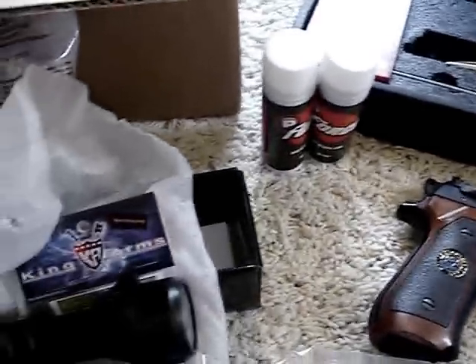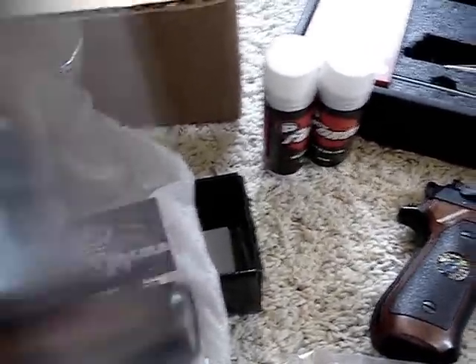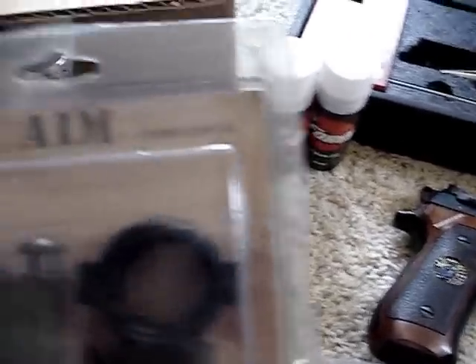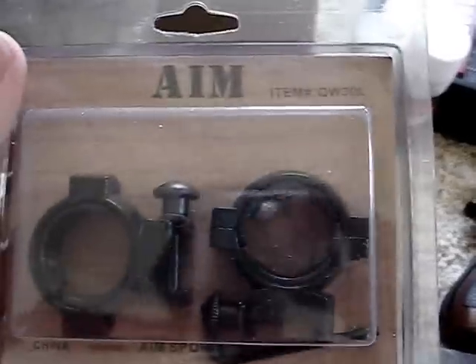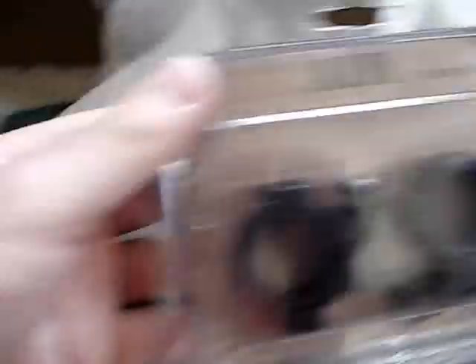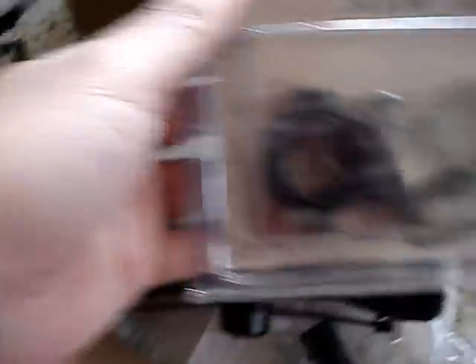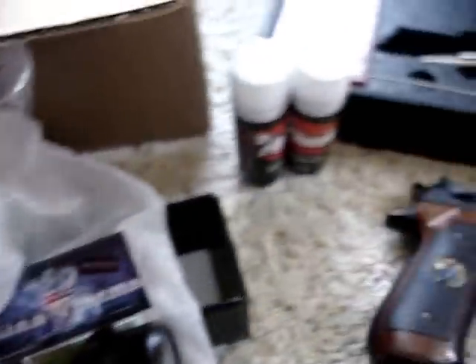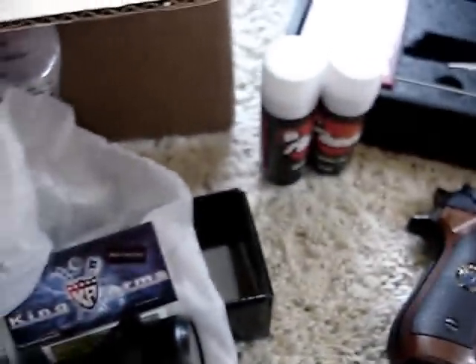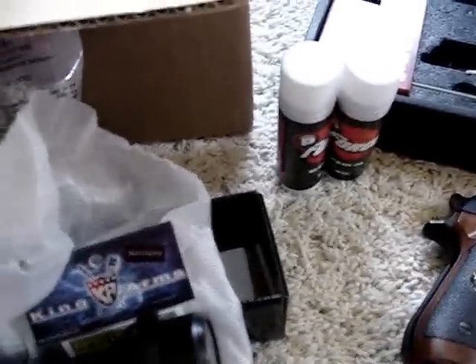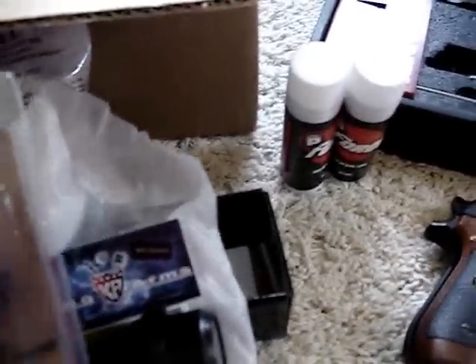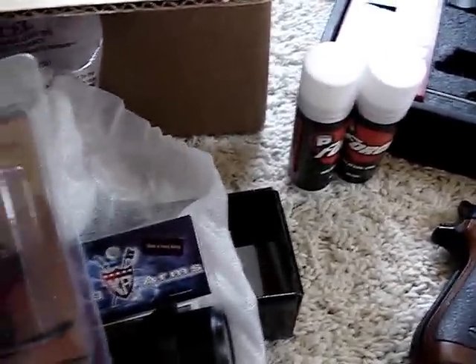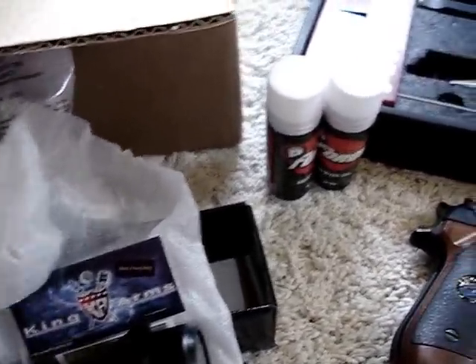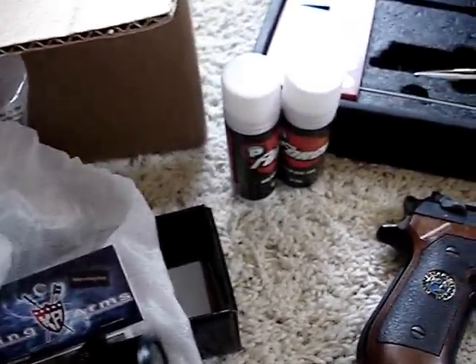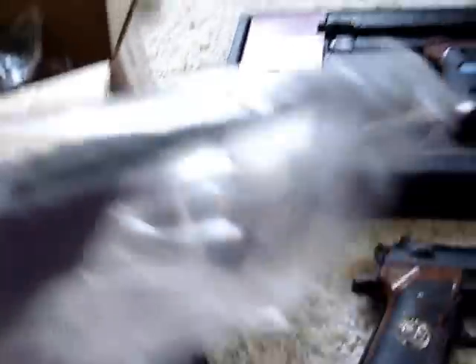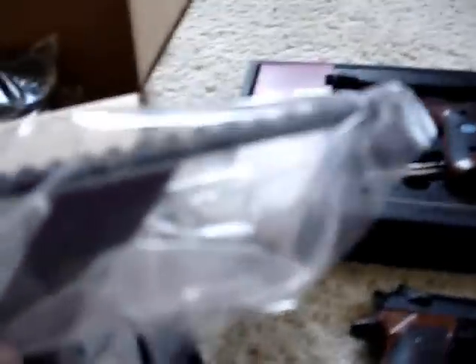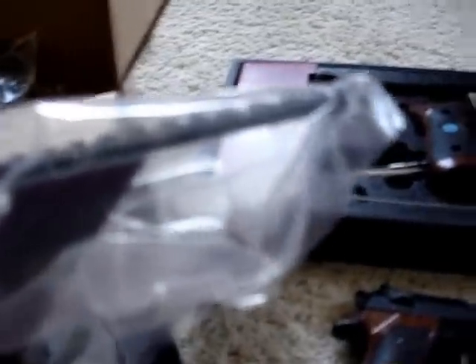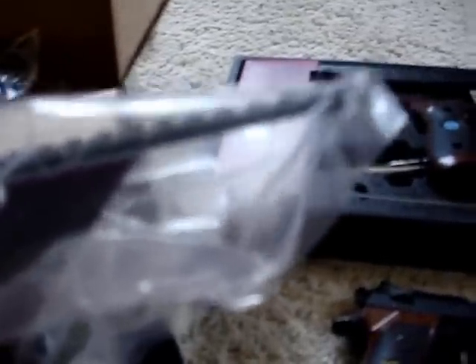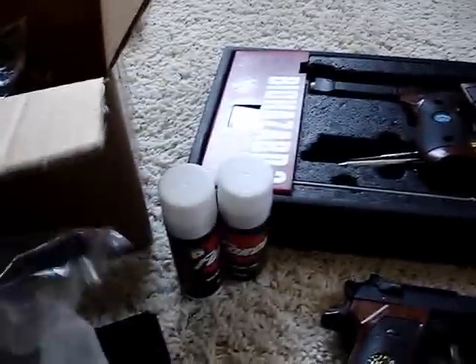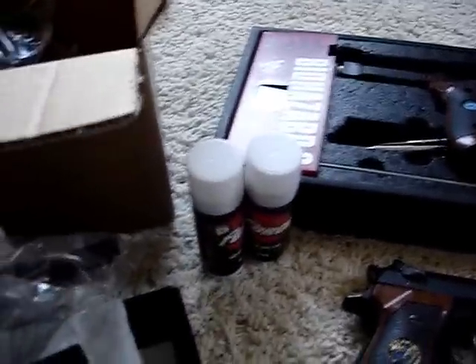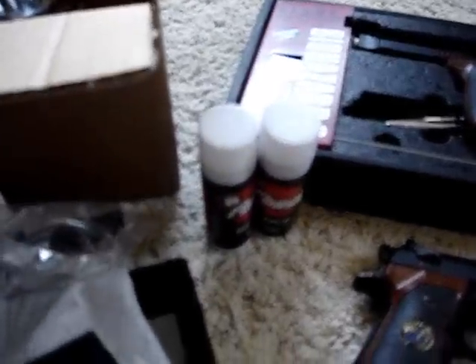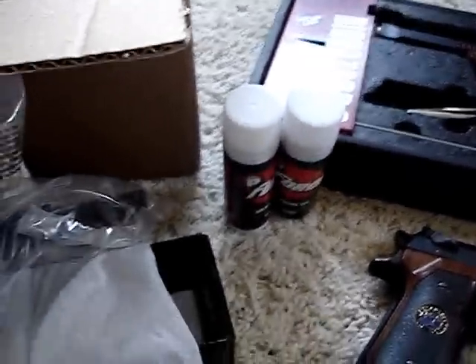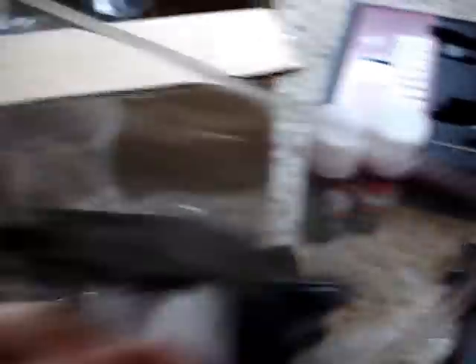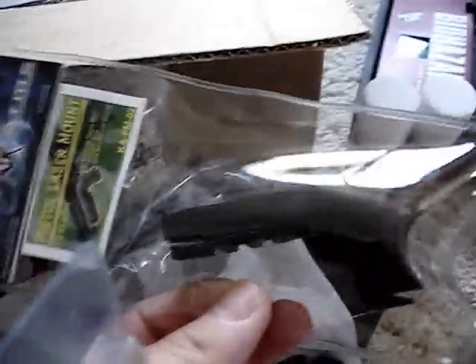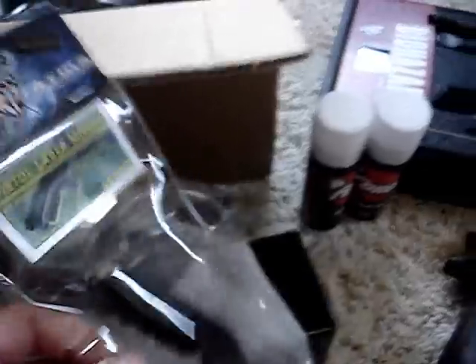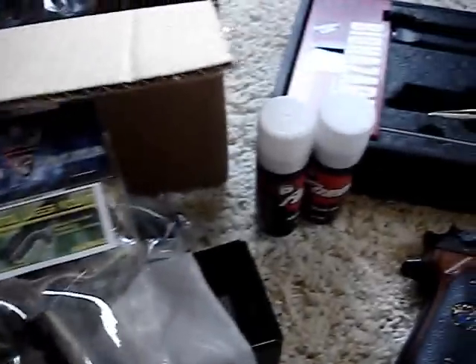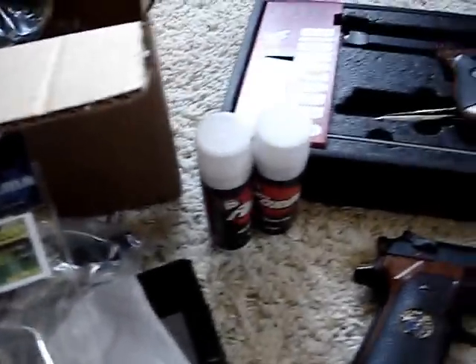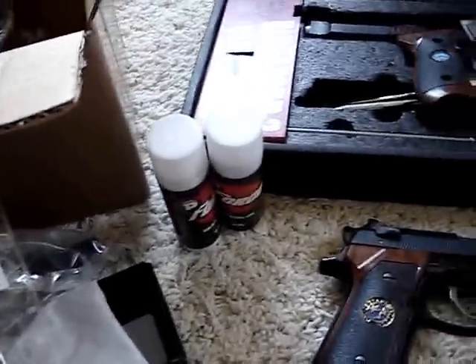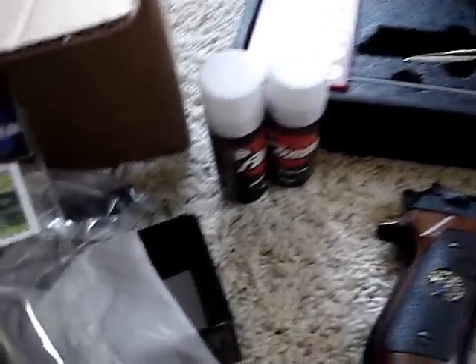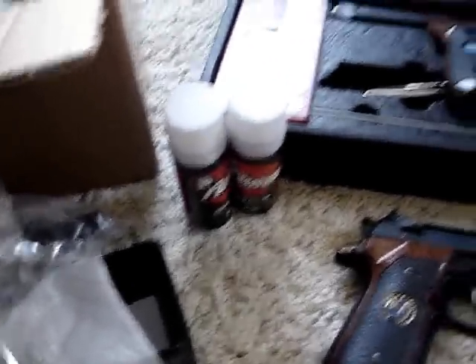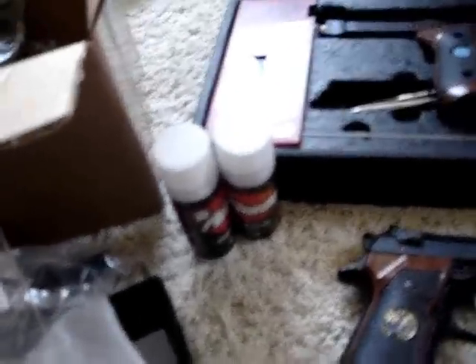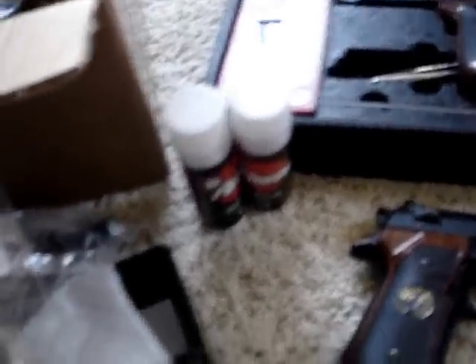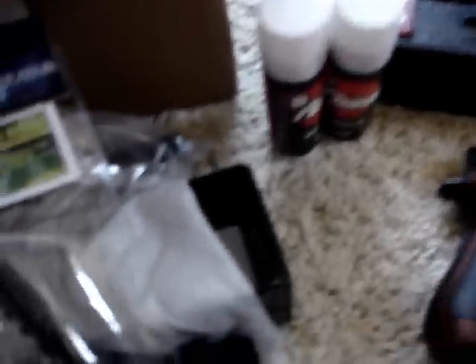These are the rings to attach the scope to the rail. Yeah, that's a lot of stuff just to put on a scope.